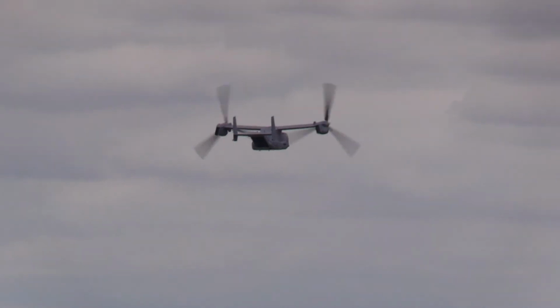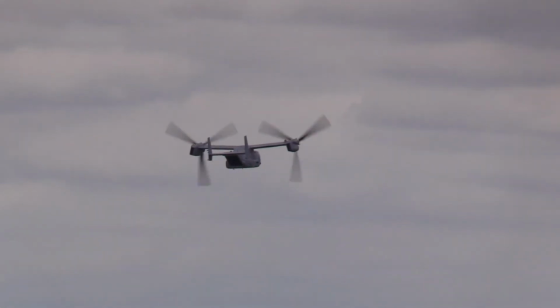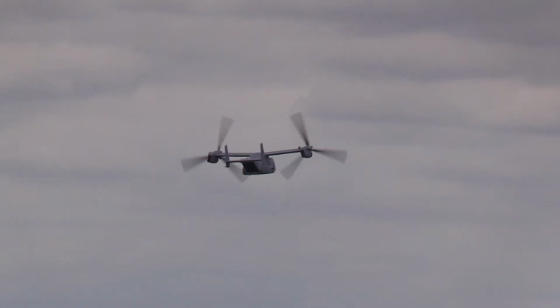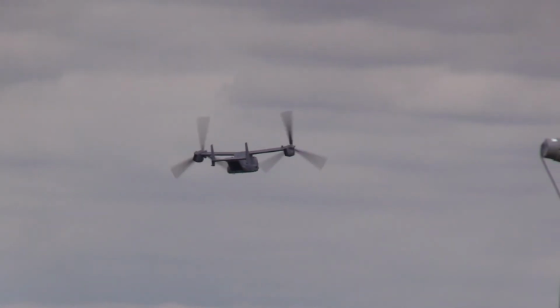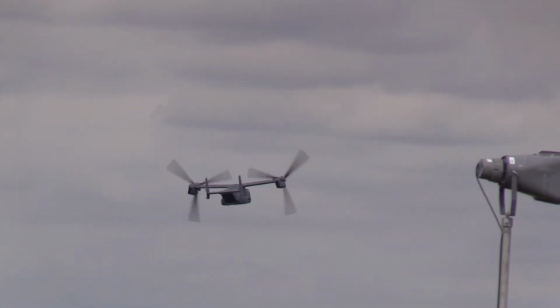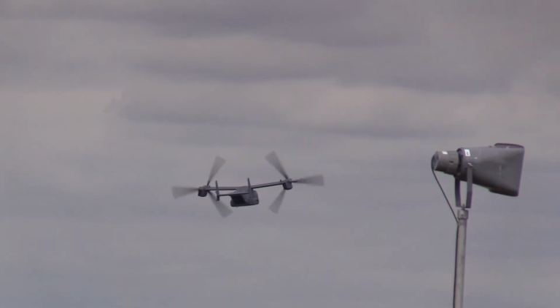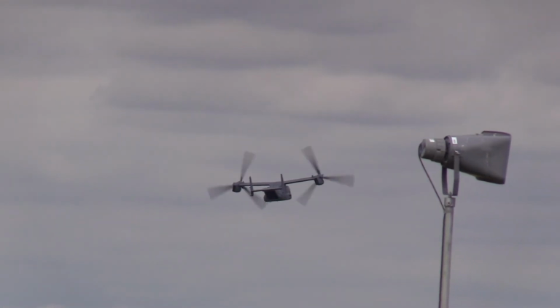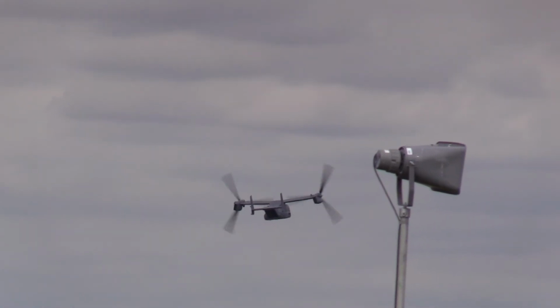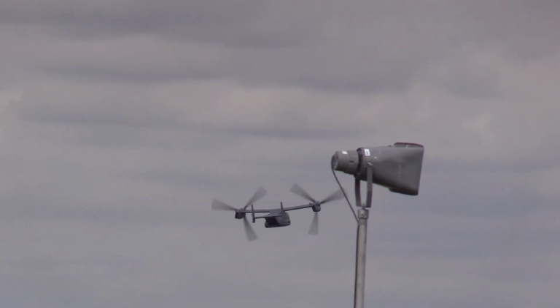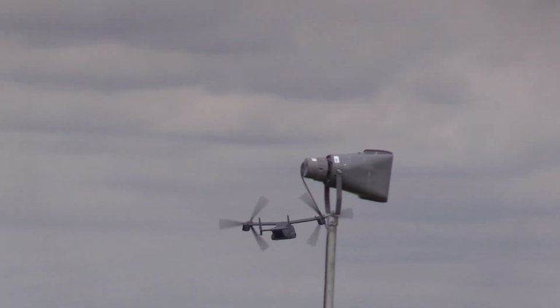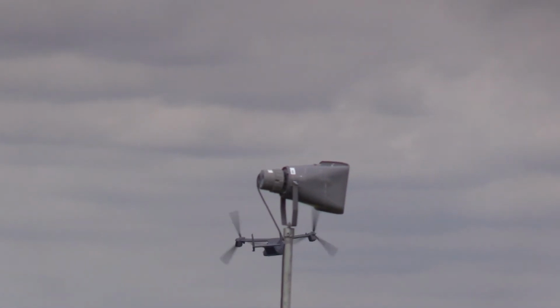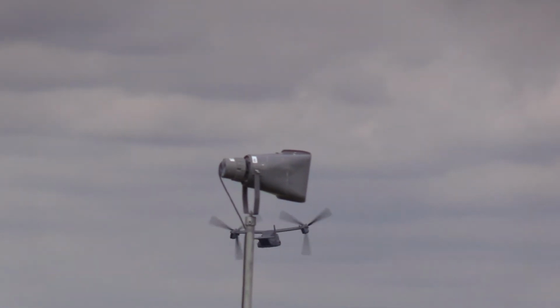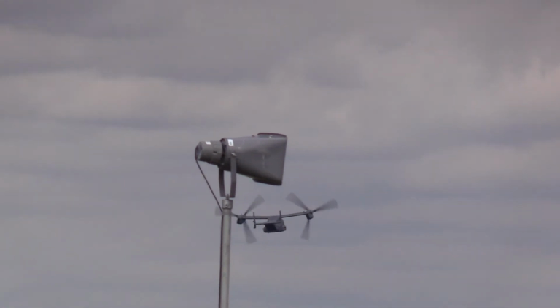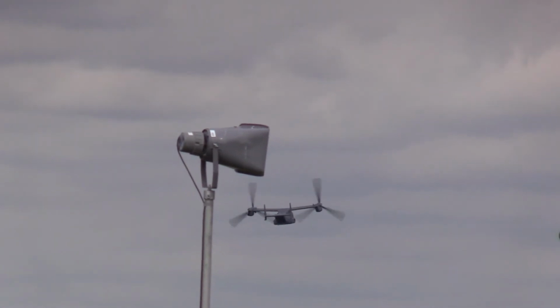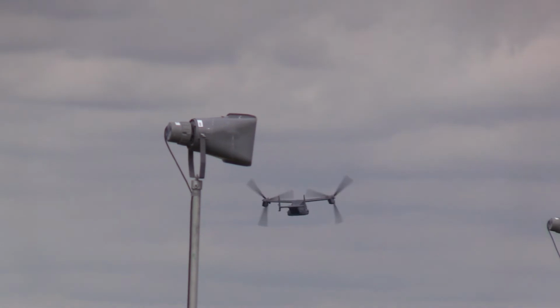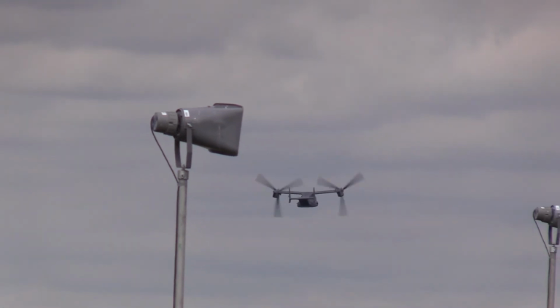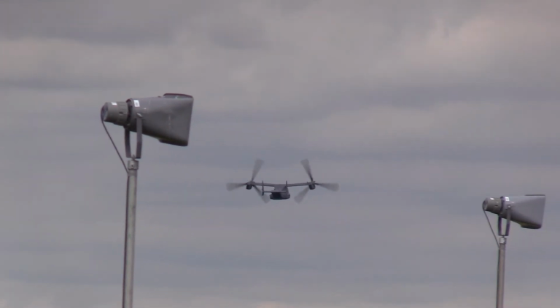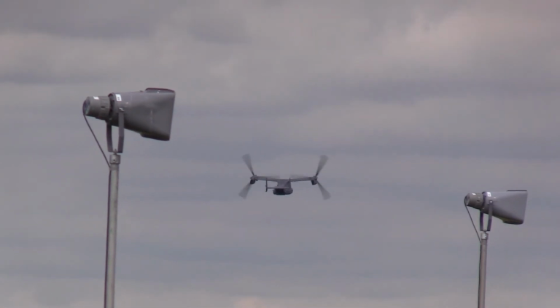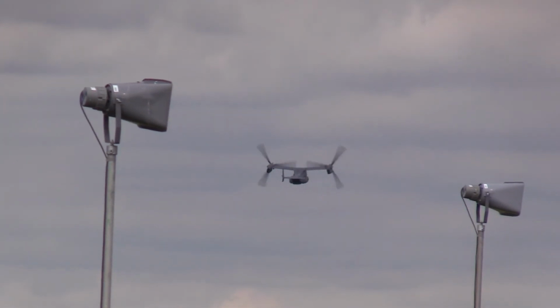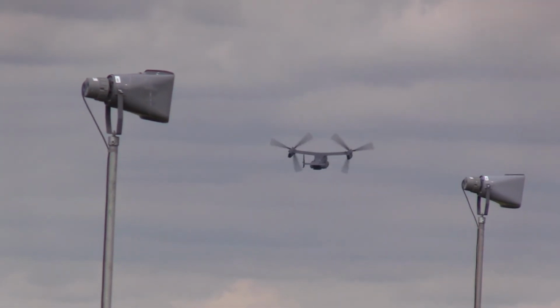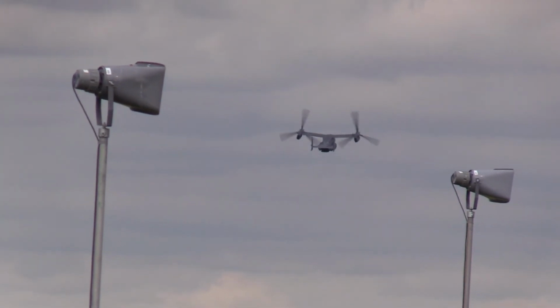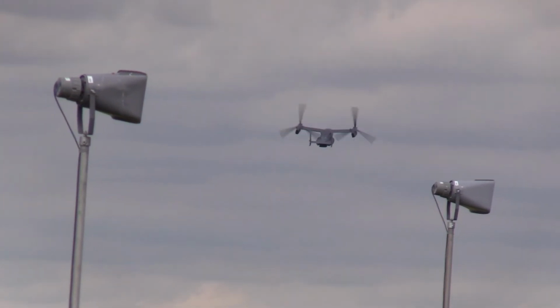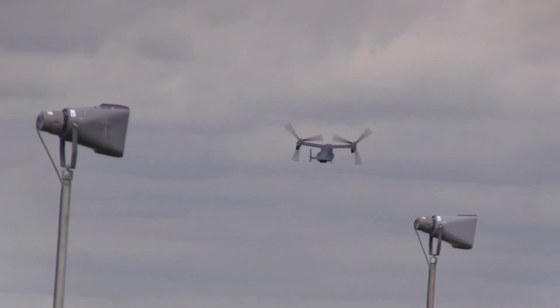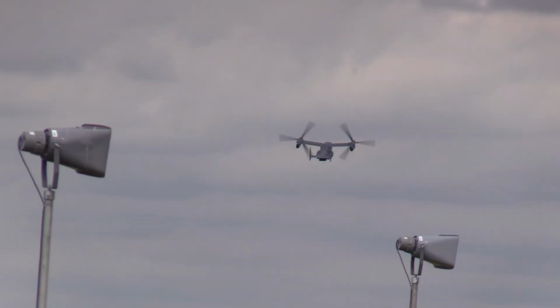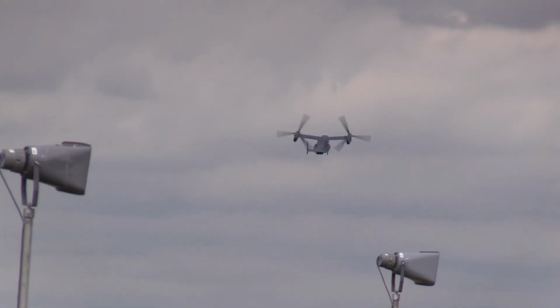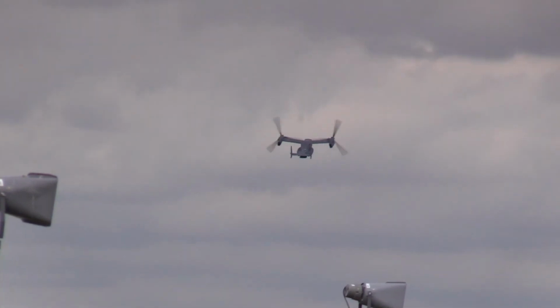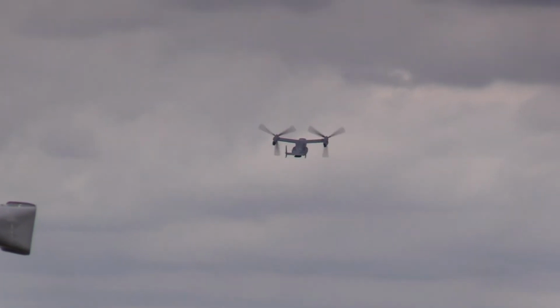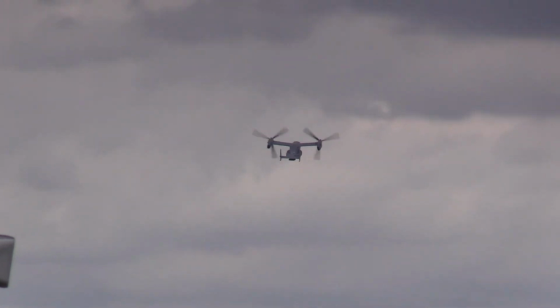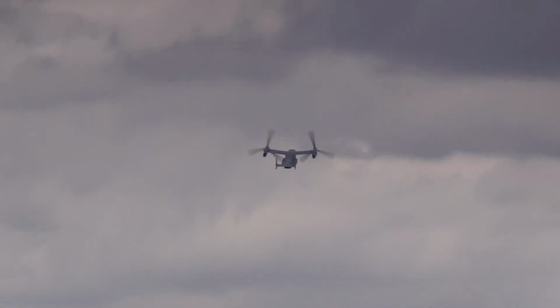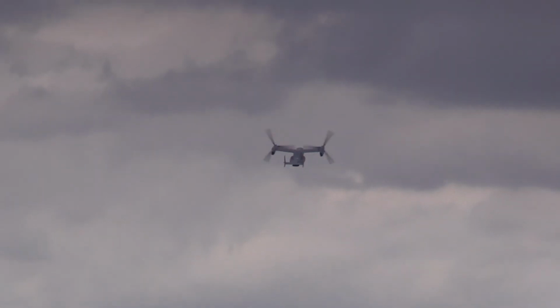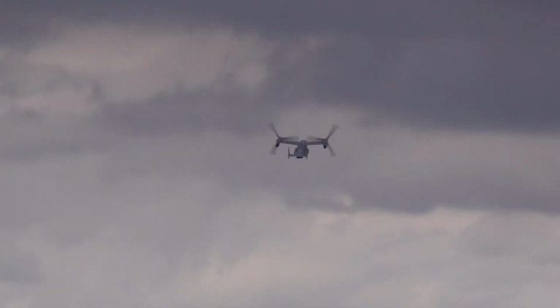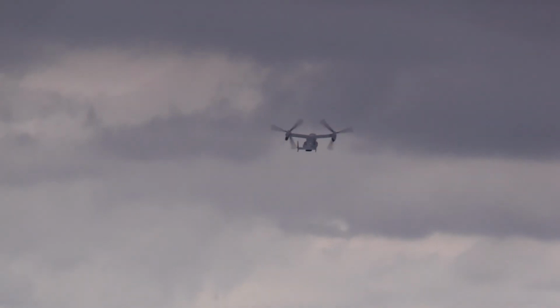So that was the final pass by the Bell-Boeing CV-22B Osprey of the 7th Special Operations Squadron of the US Air Force at Mildenhall.